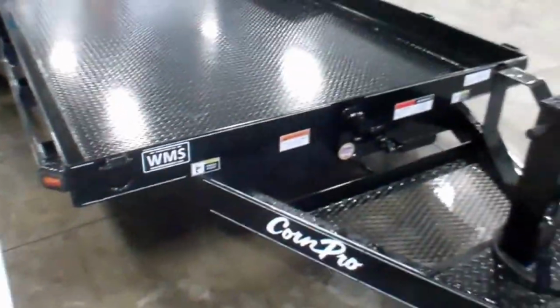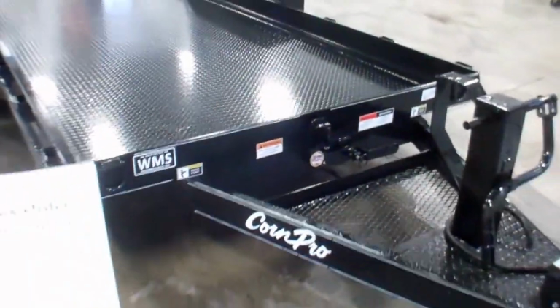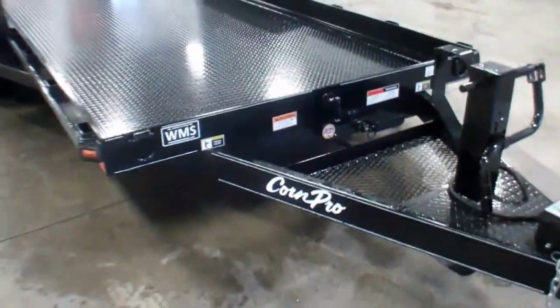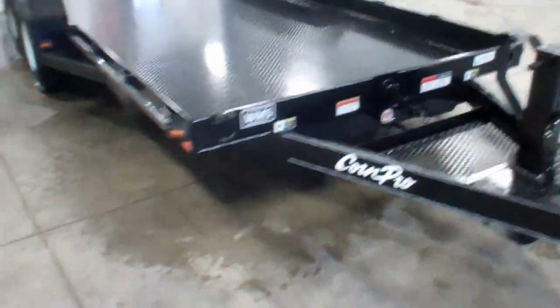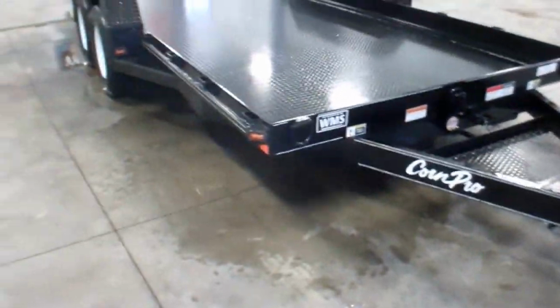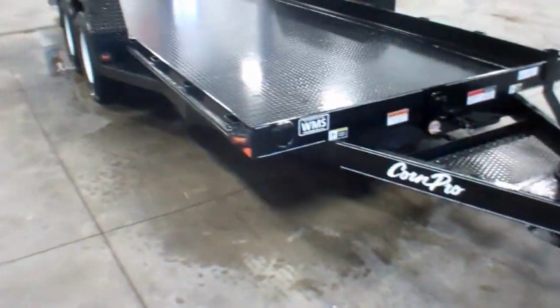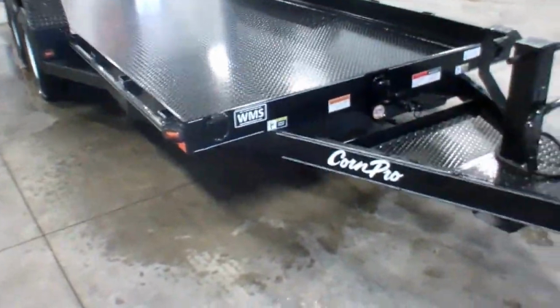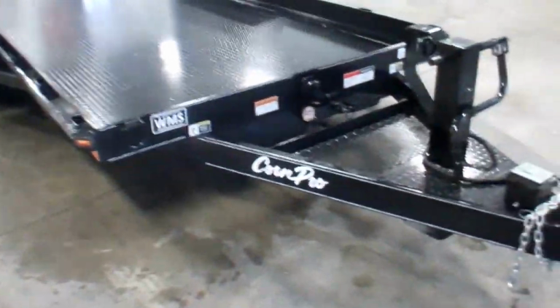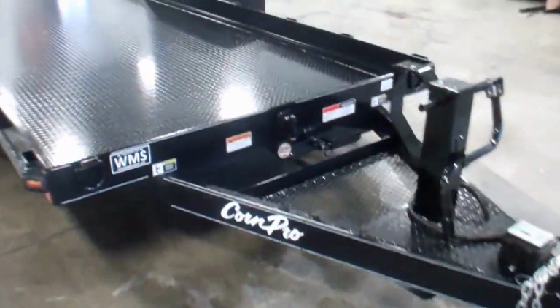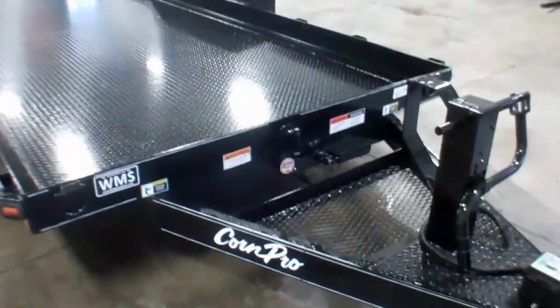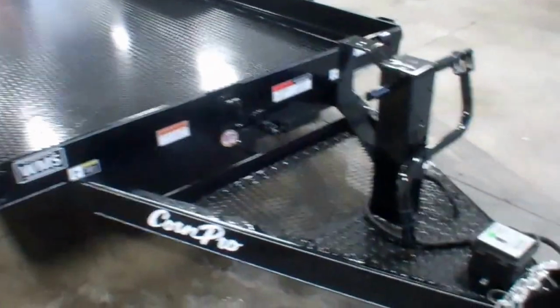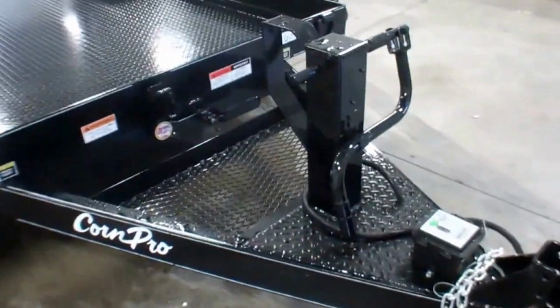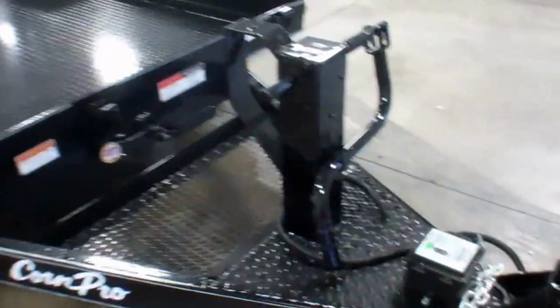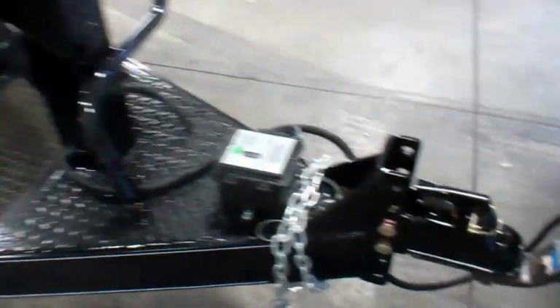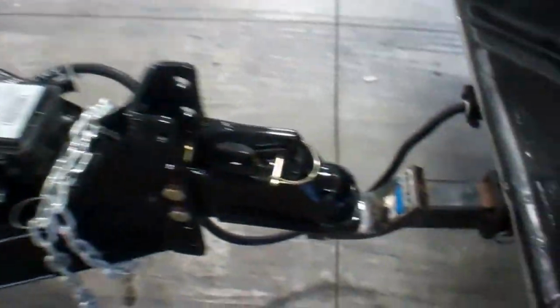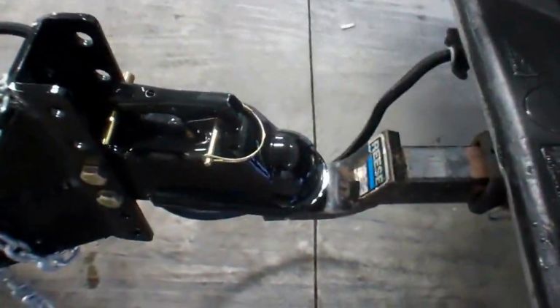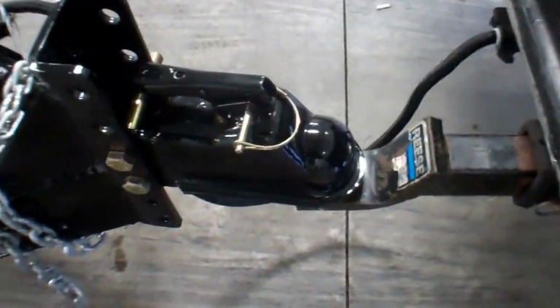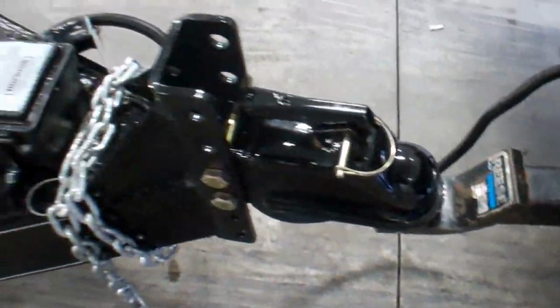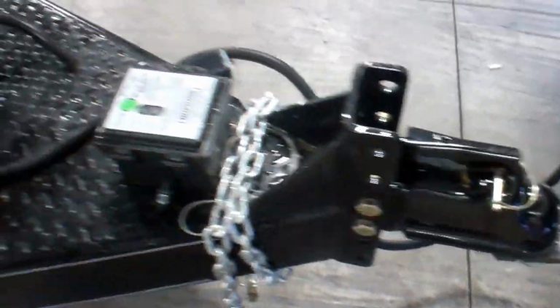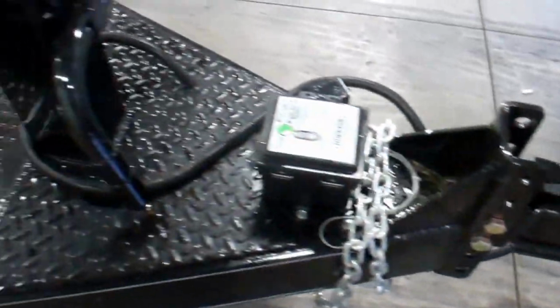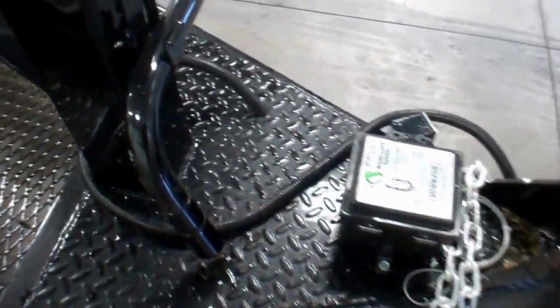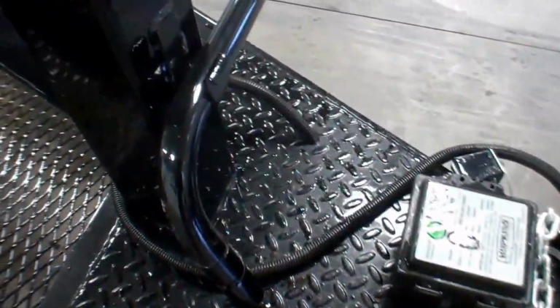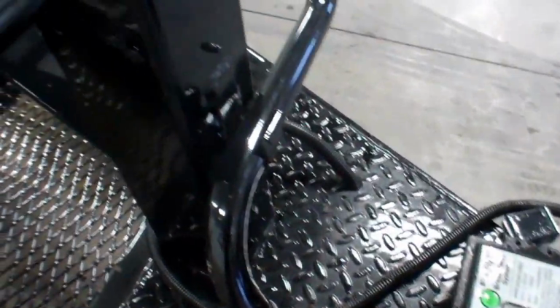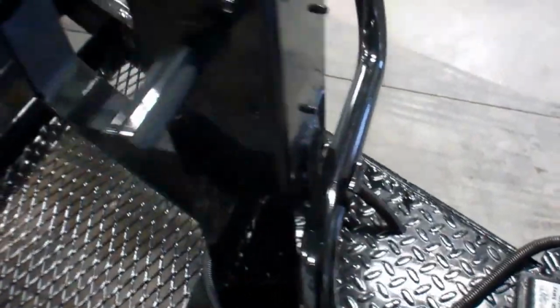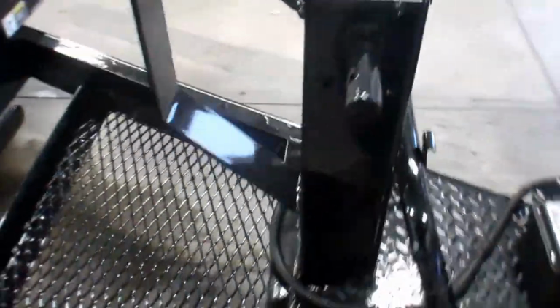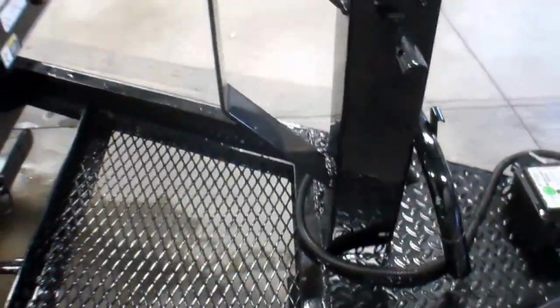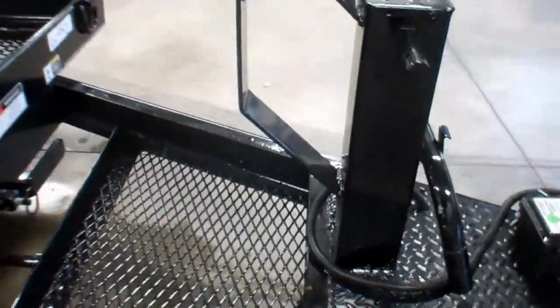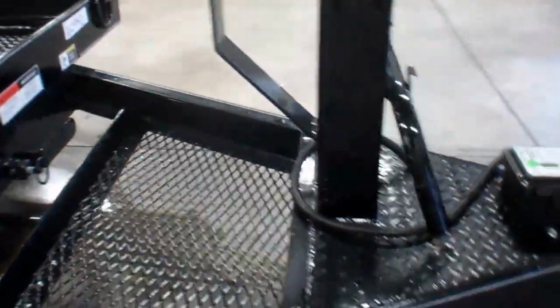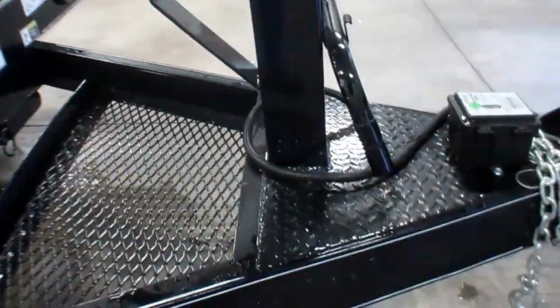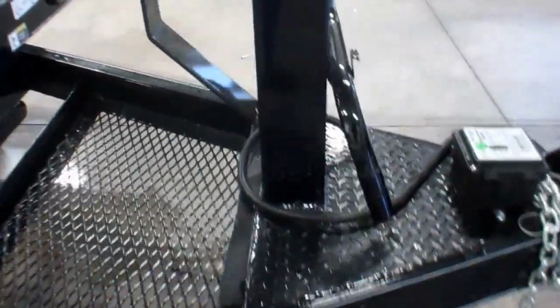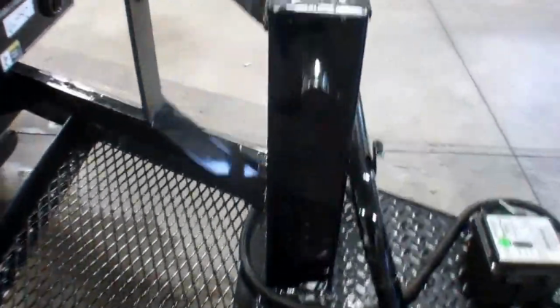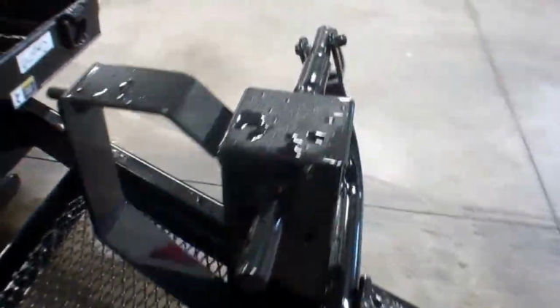This is an 18-foot tilt deck skid steer light utility trailer, two and five-sixteenths ball up here, breakaway brakes, and a mounted crank jack.